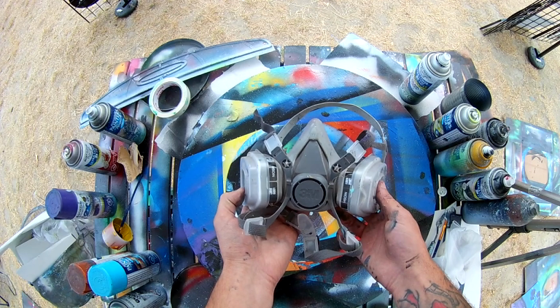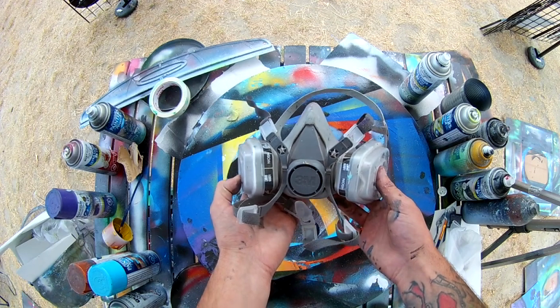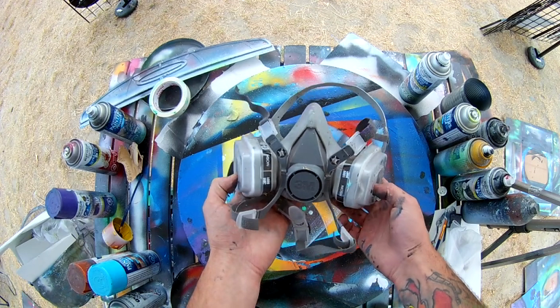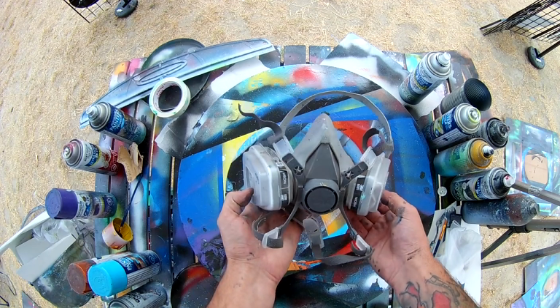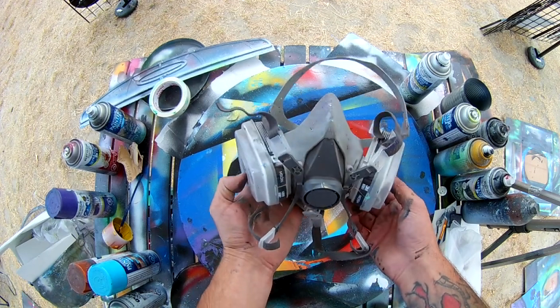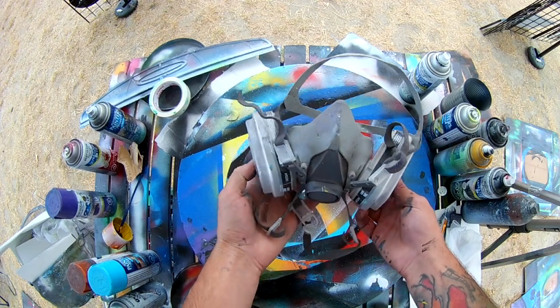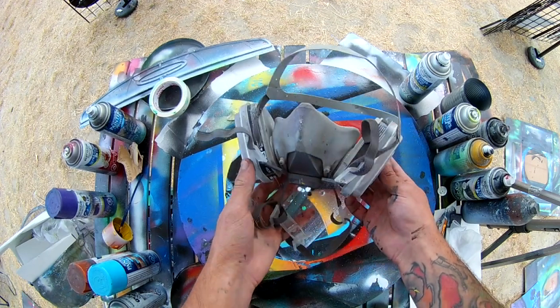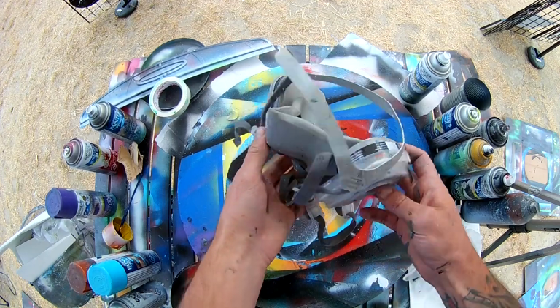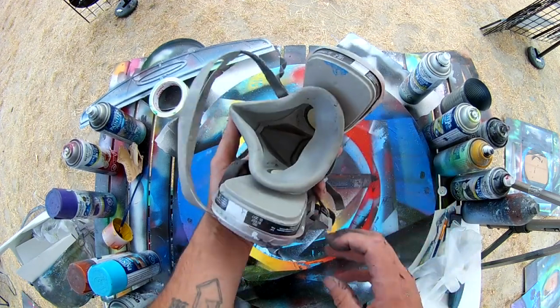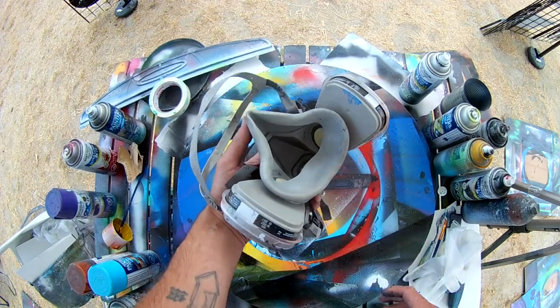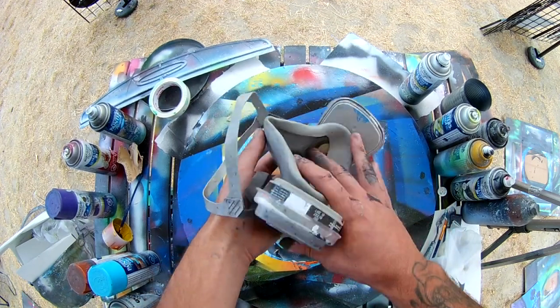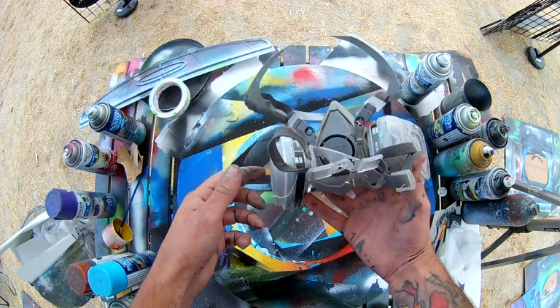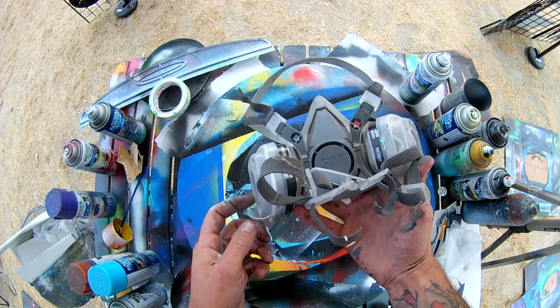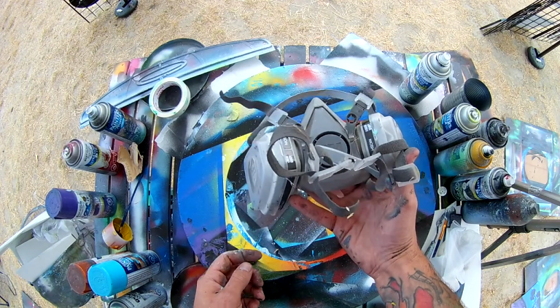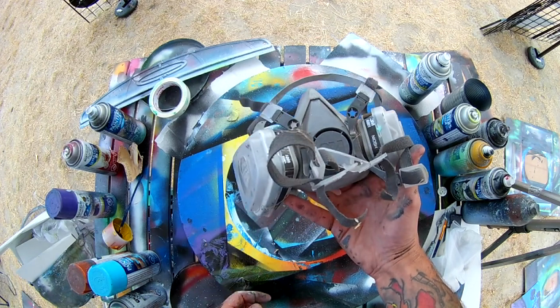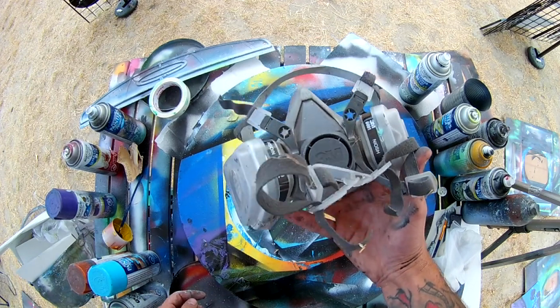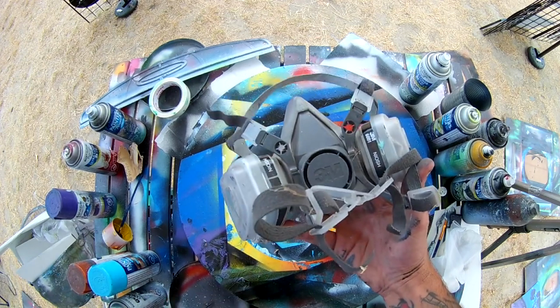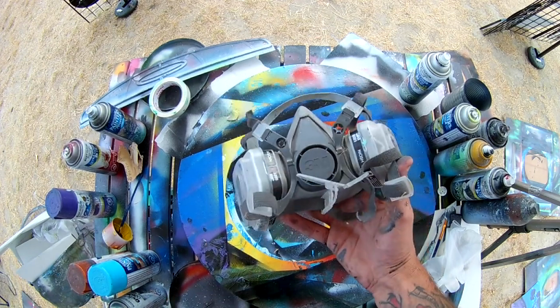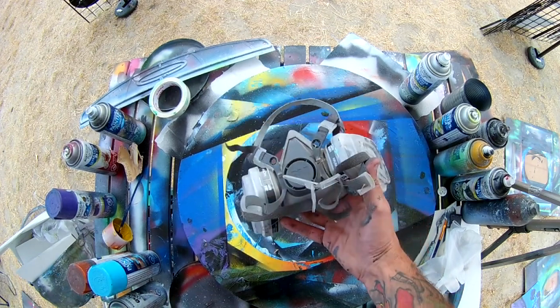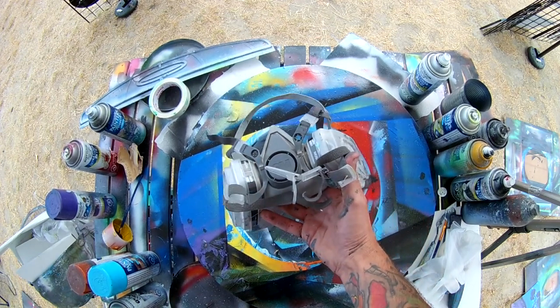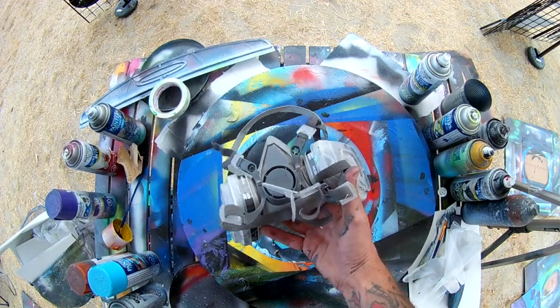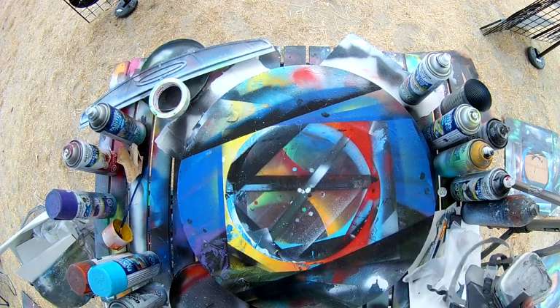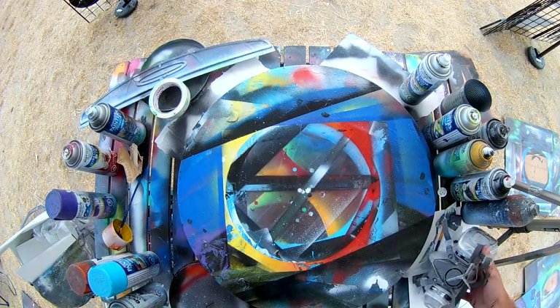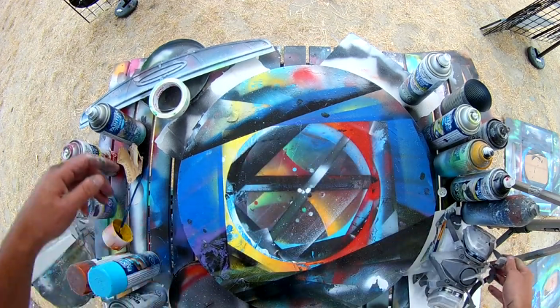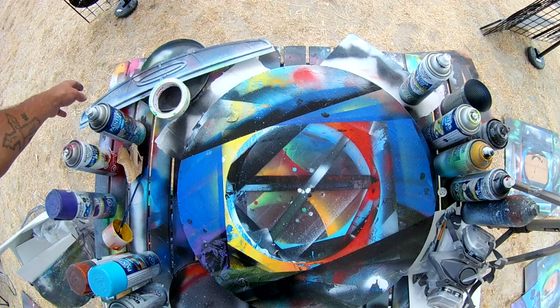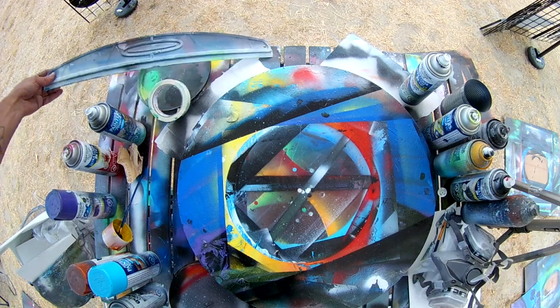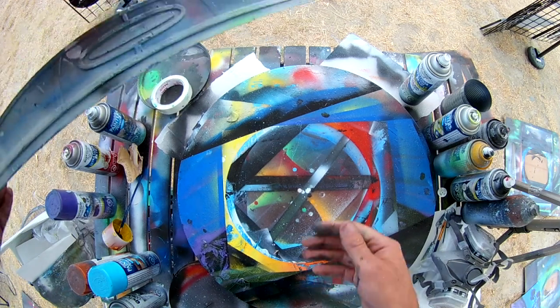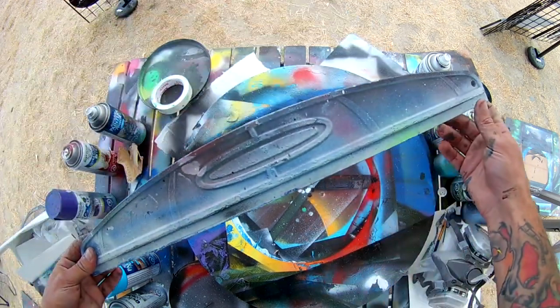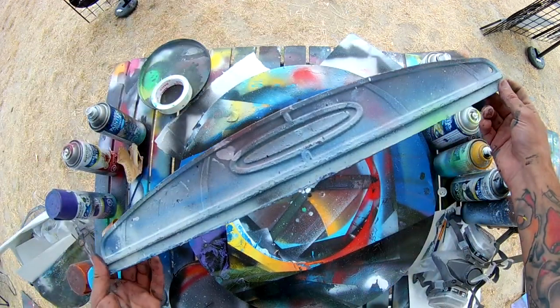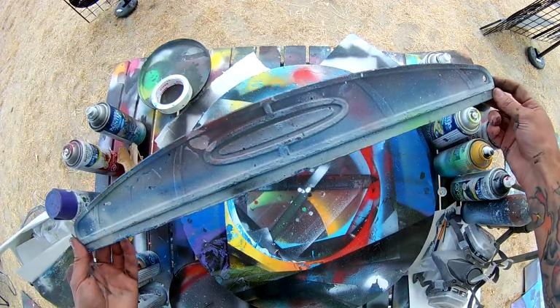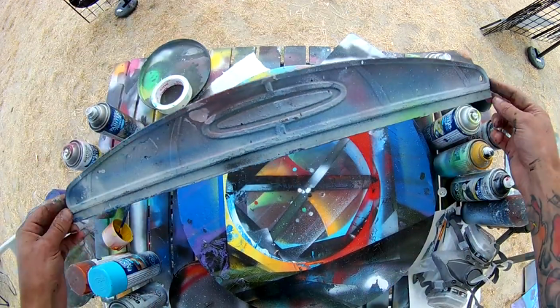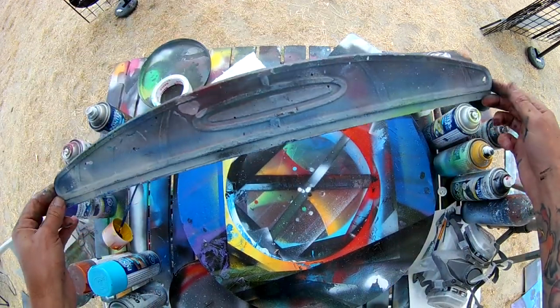Most importantly, is a respirator. Make sure you wear this at all times — spray paint fumes are not good, they can harm you. Pick one of these up, it's the best investment you'll ever make towards your health when you're doing spray paint art.